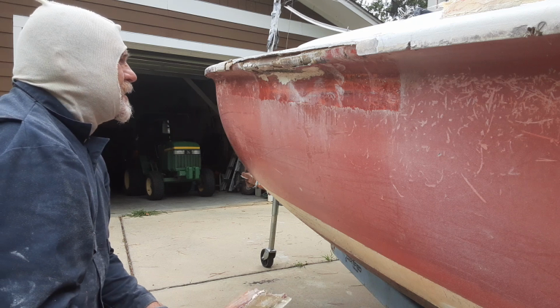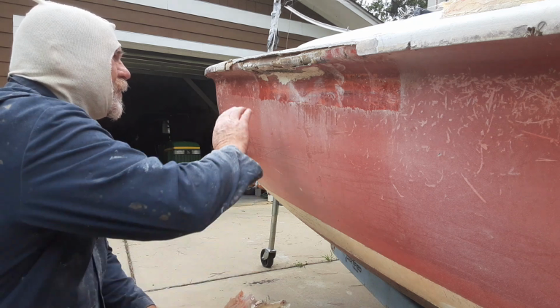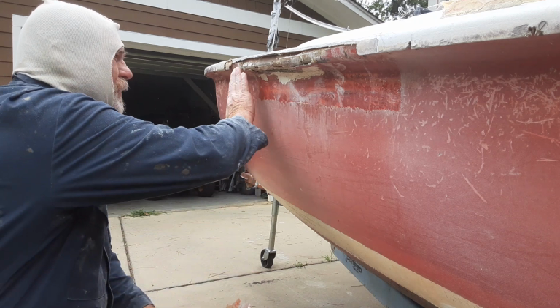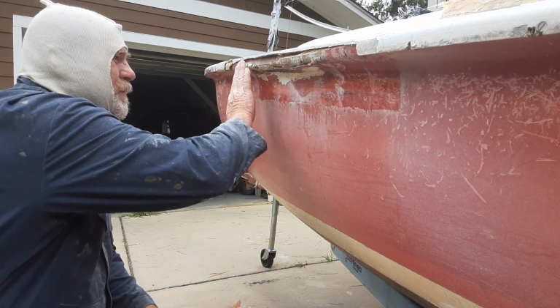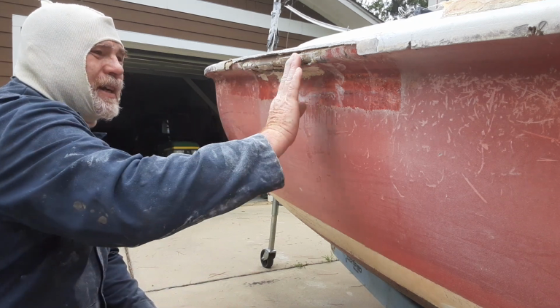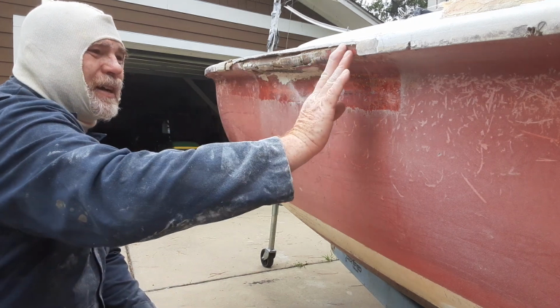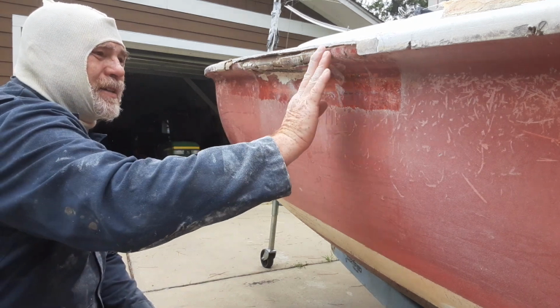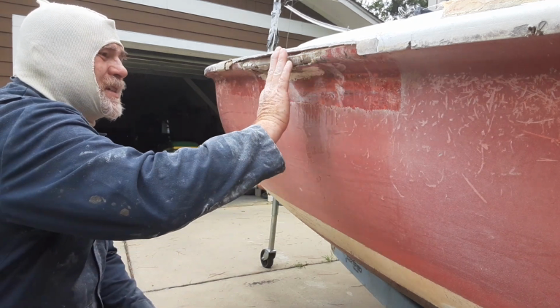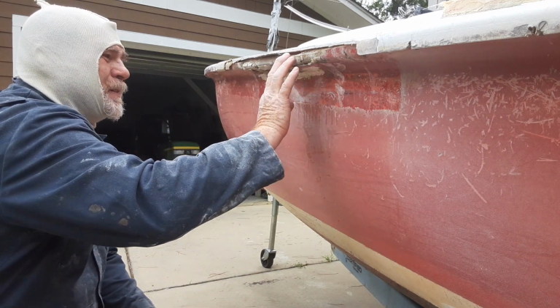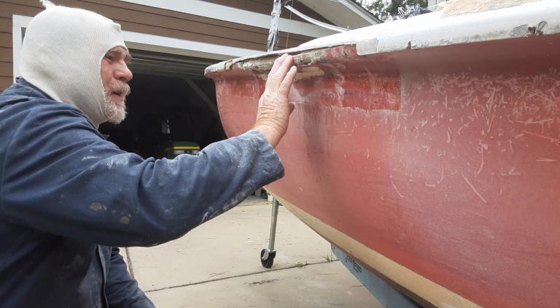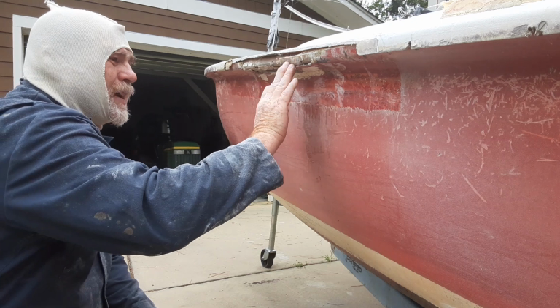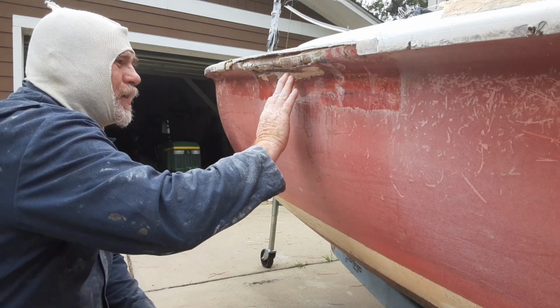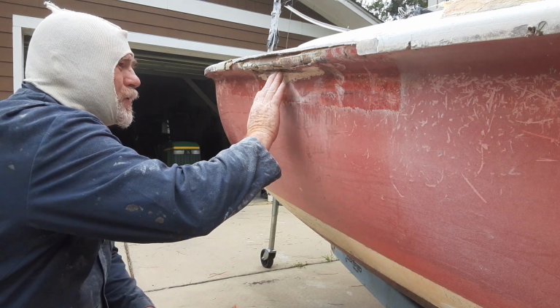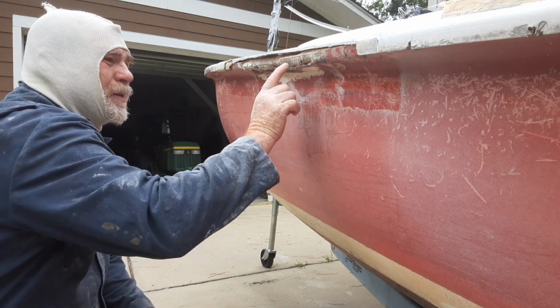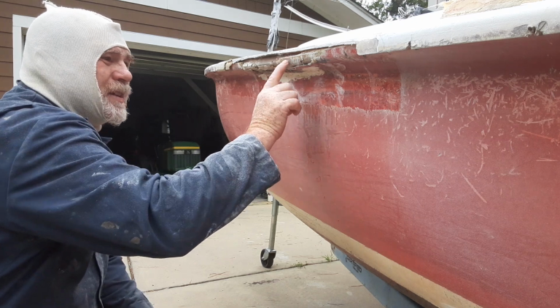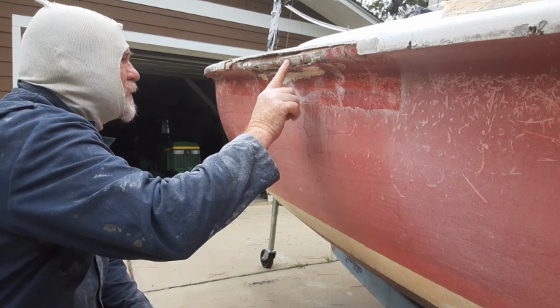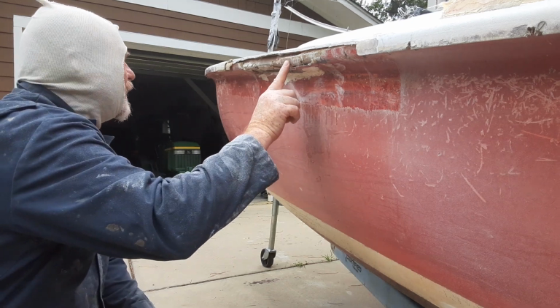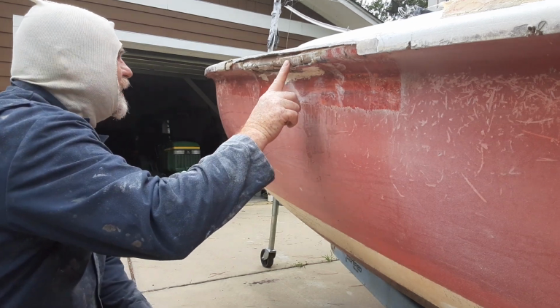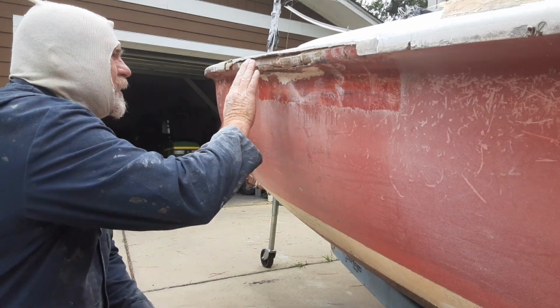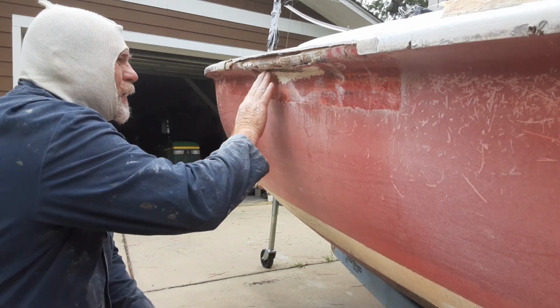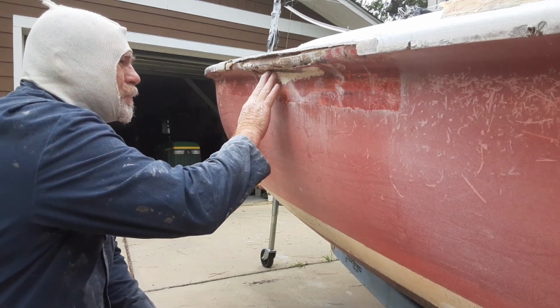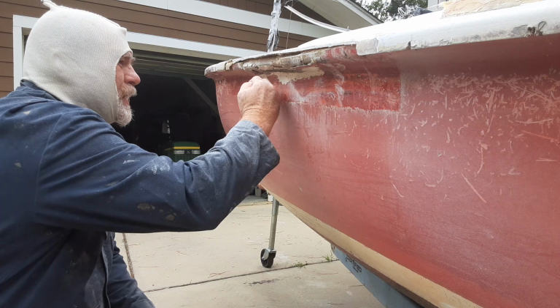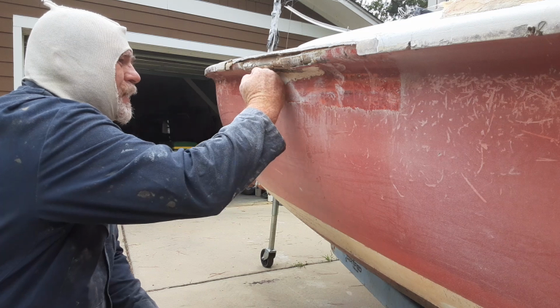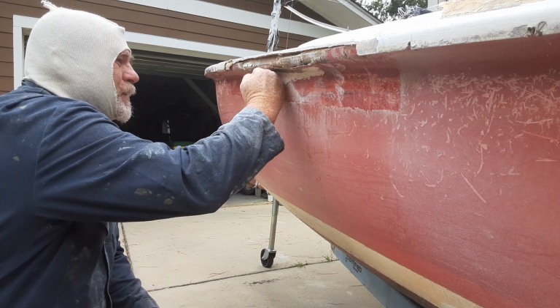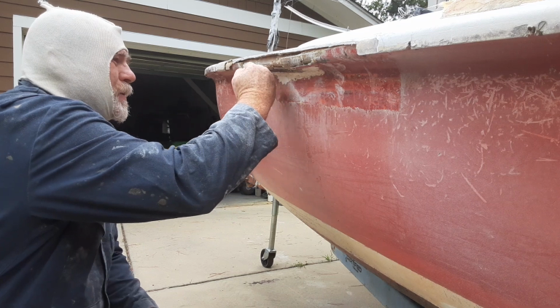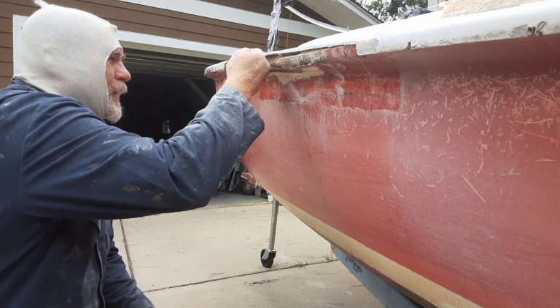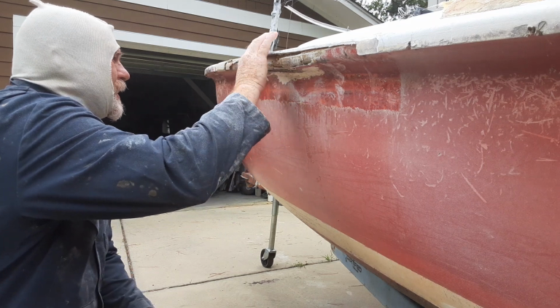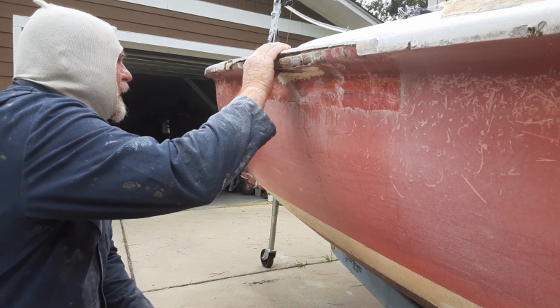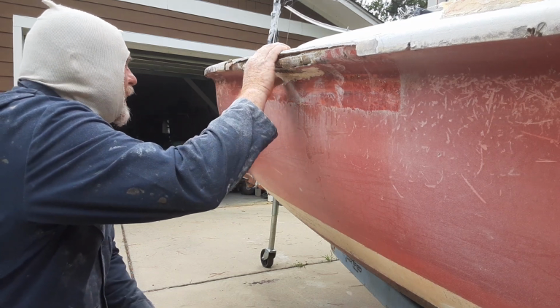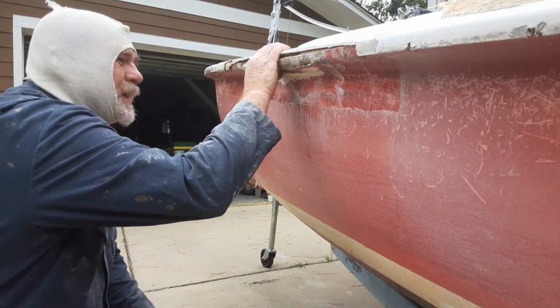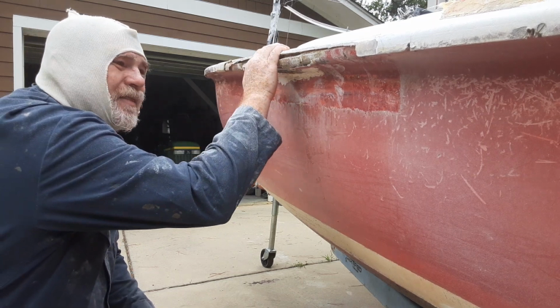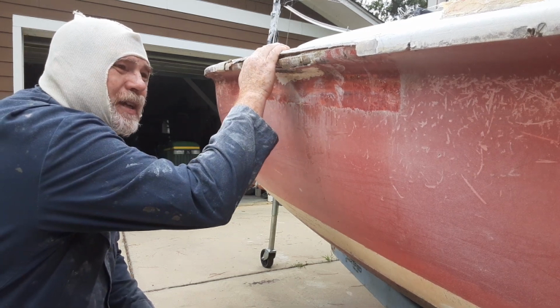So what I'm gonna have to do is come back in here and make this piece. I'm gonna have to grind away all this broken material, take these screws out, grind away all this broken, and then come up around and make the side of the boat again.